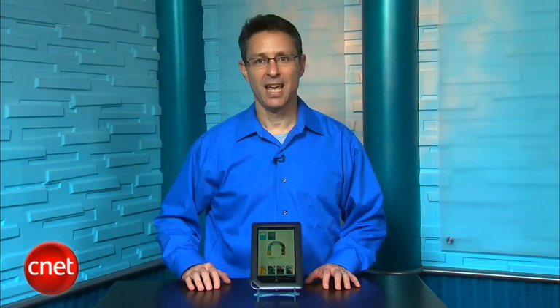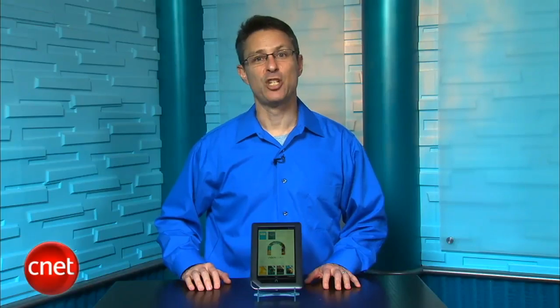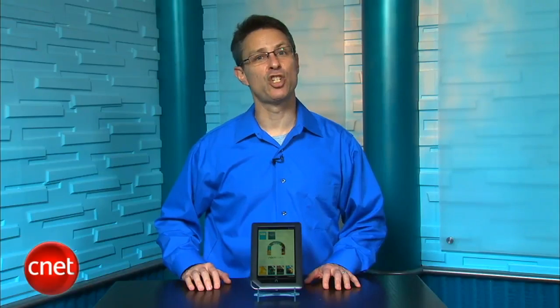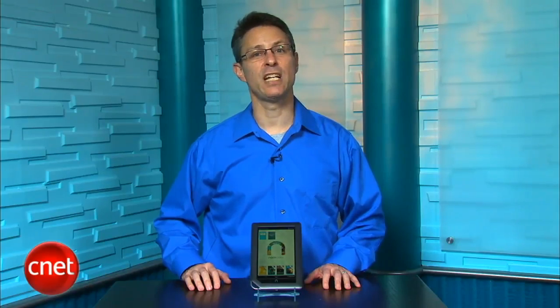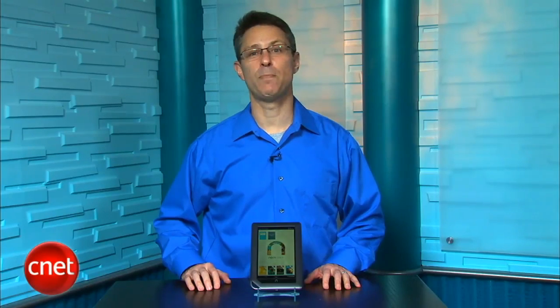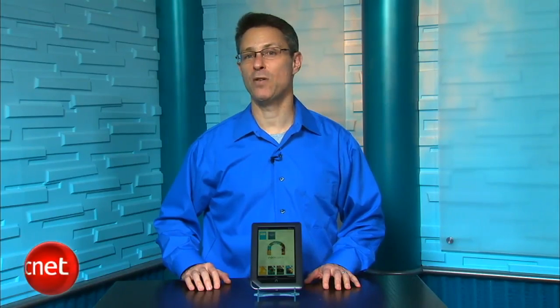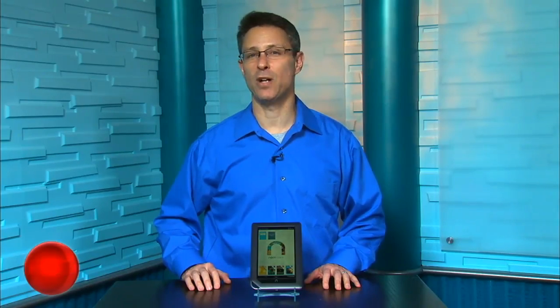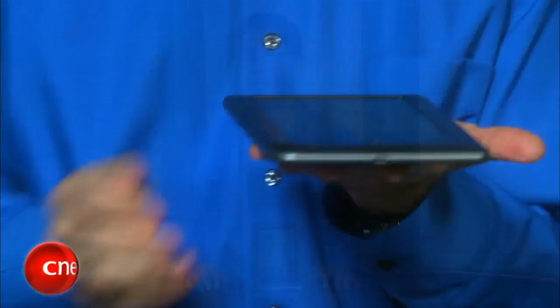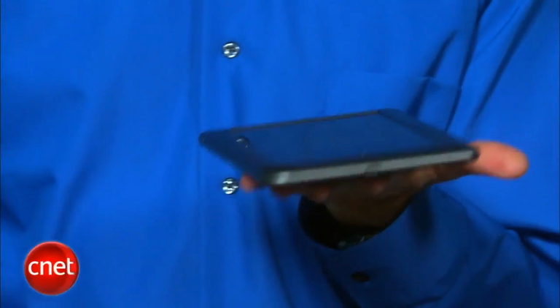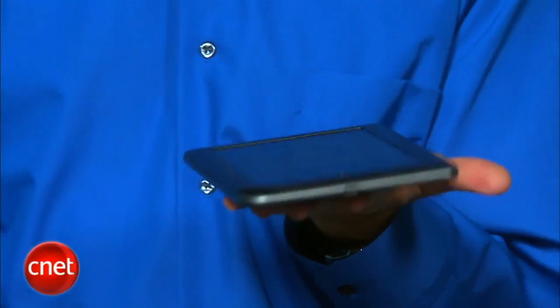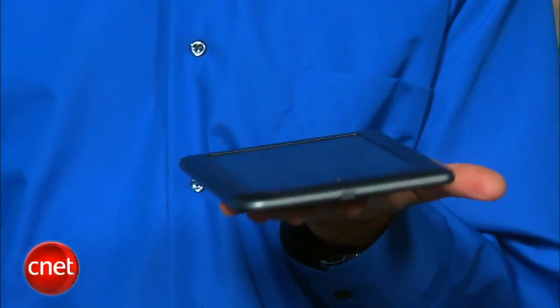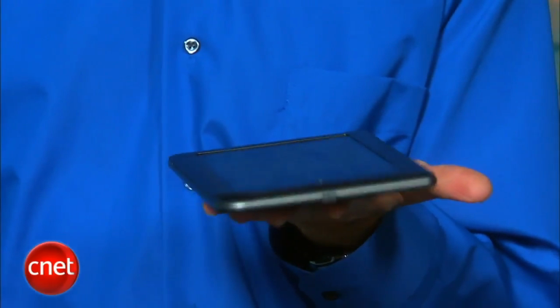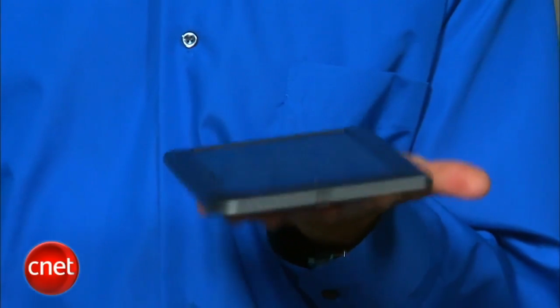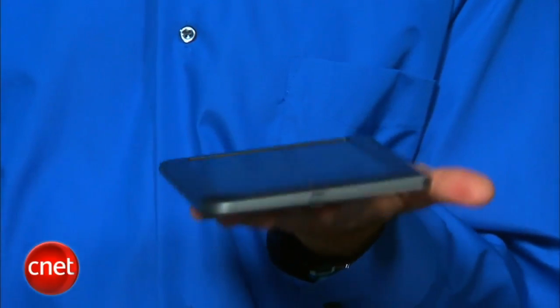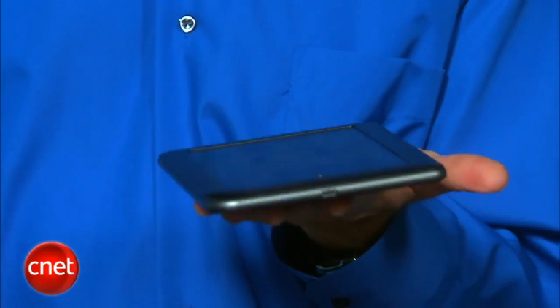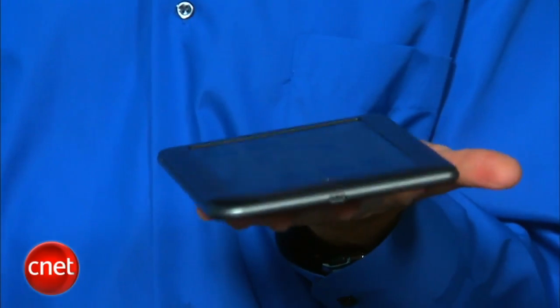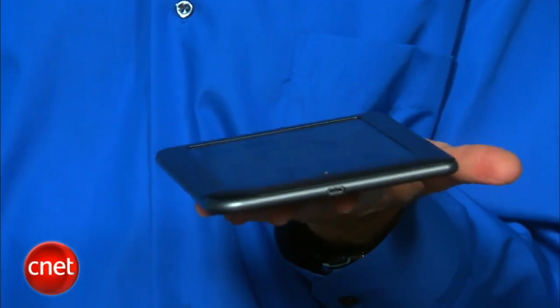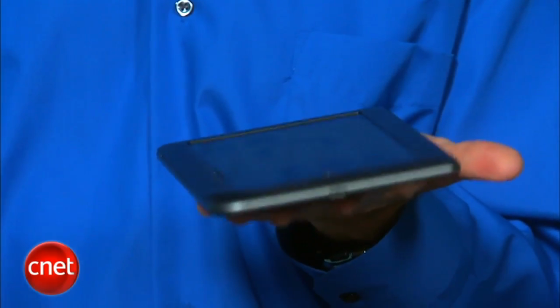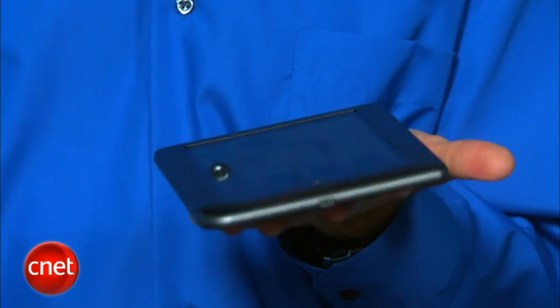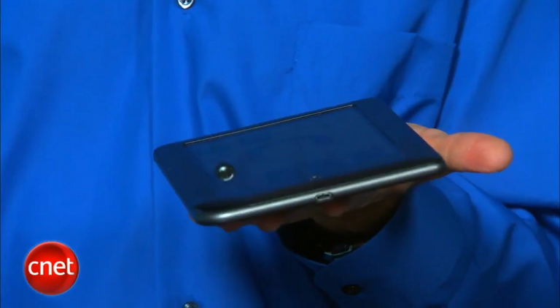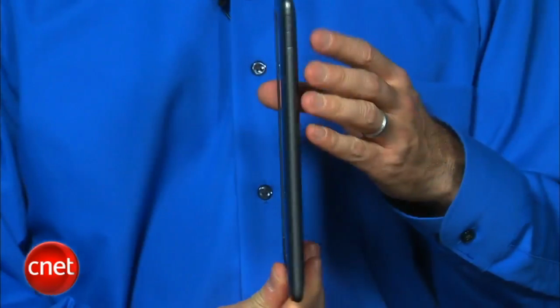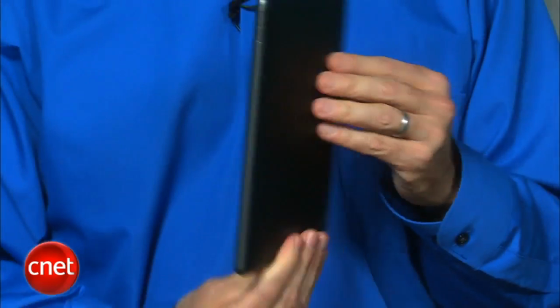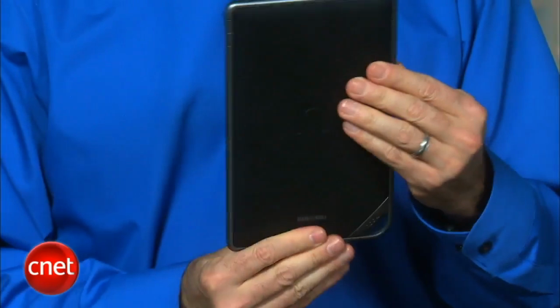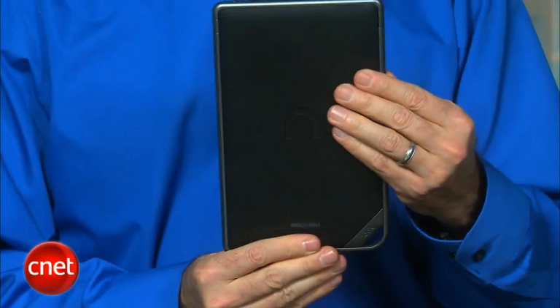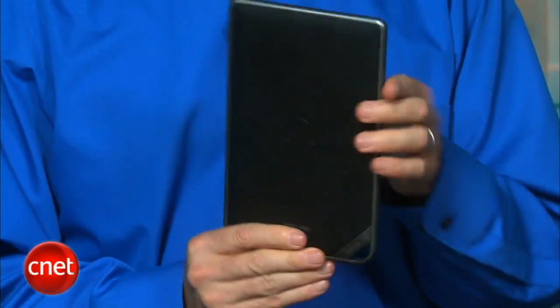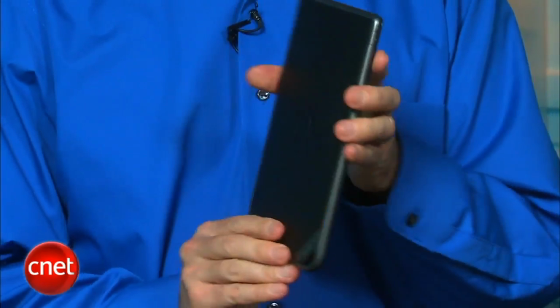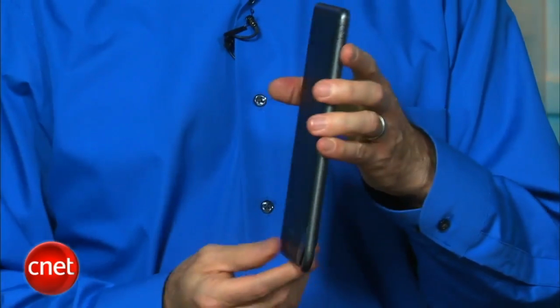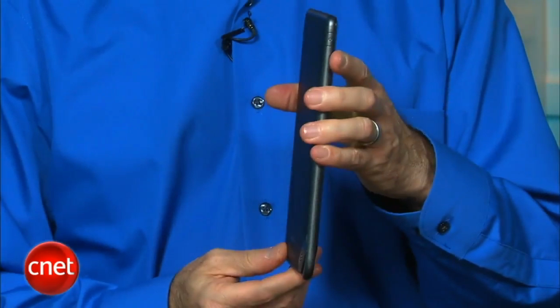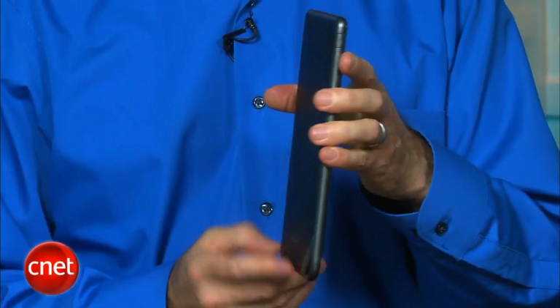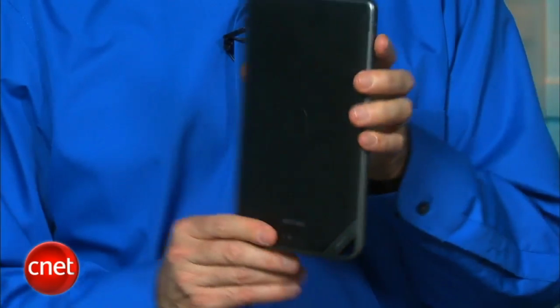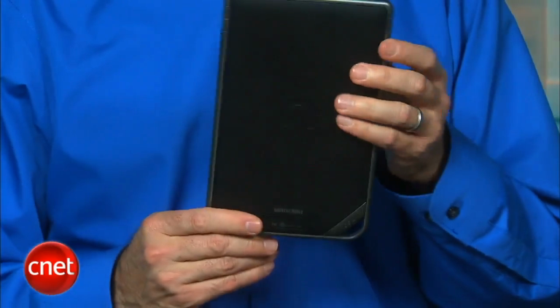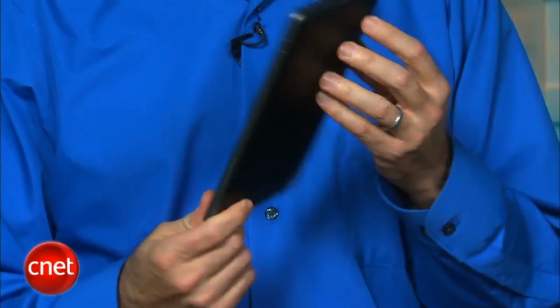At just a shade less than a pound, it's about twice the weight of the latest generation Kindle, but it is significantly smaller than an iPad, which weighs in at around 1.5 pounds.